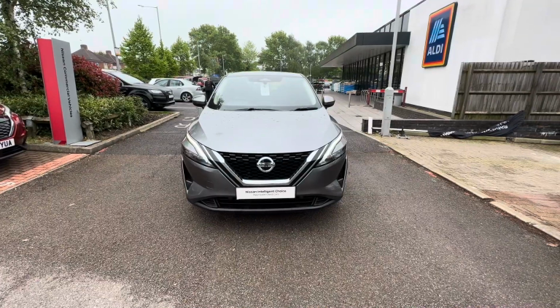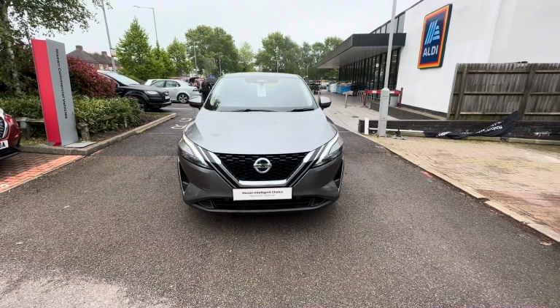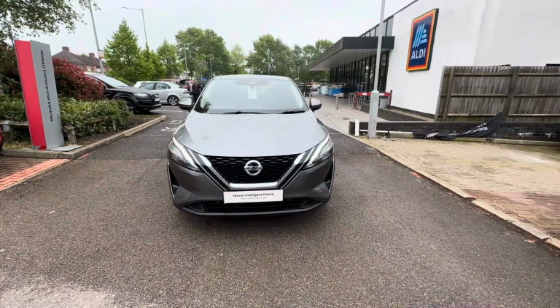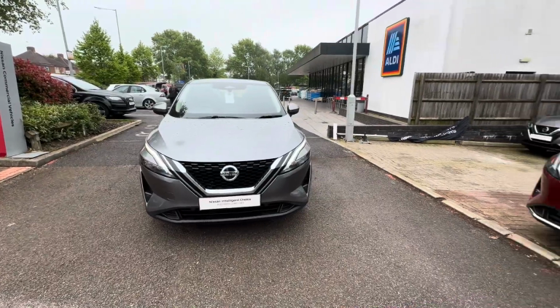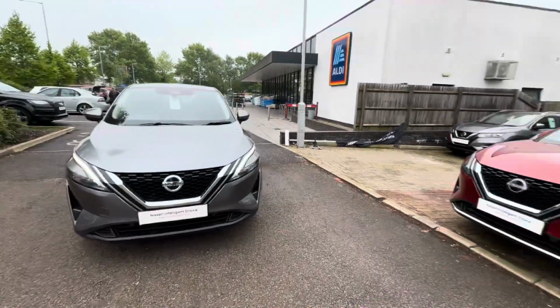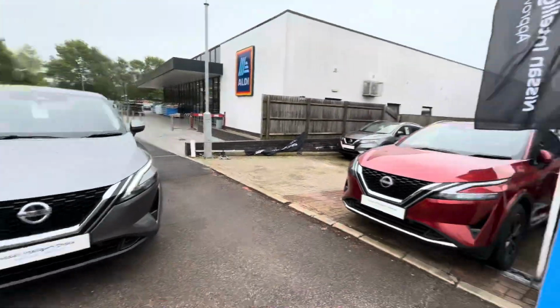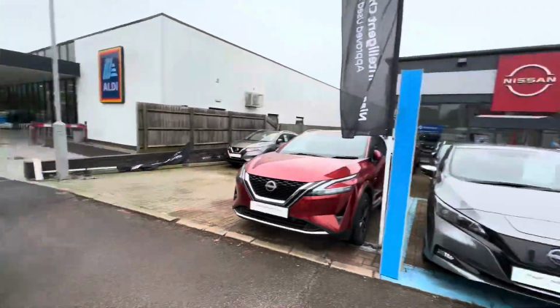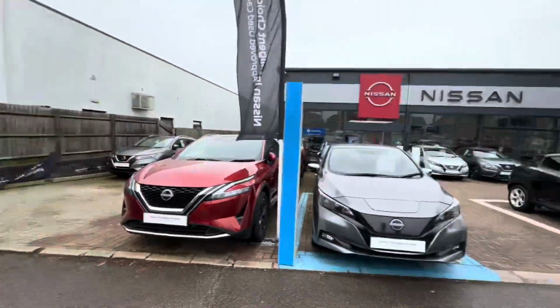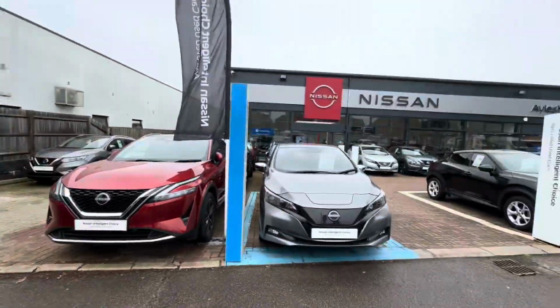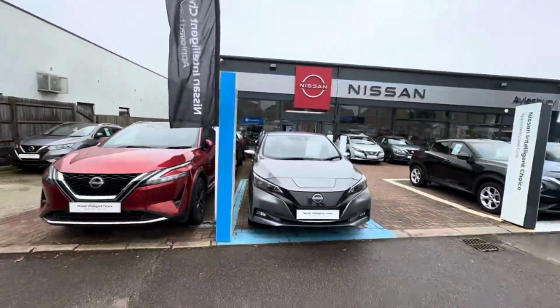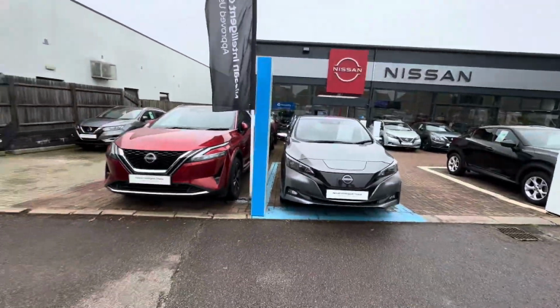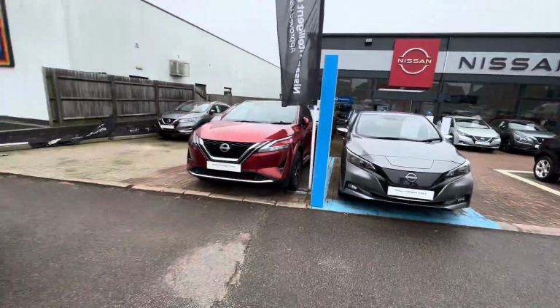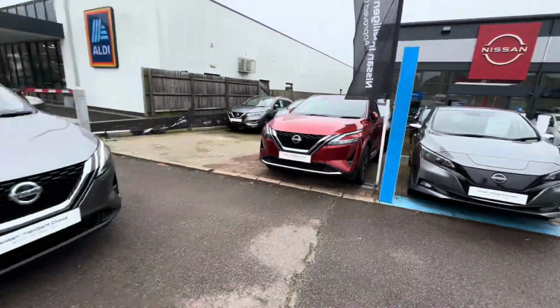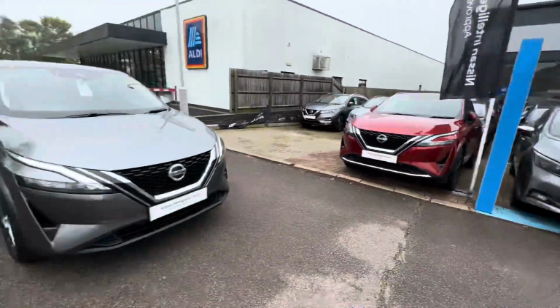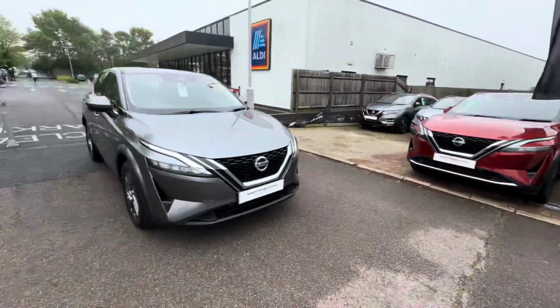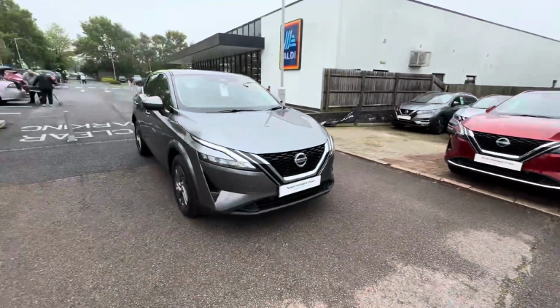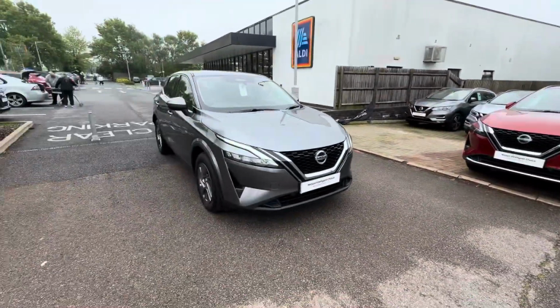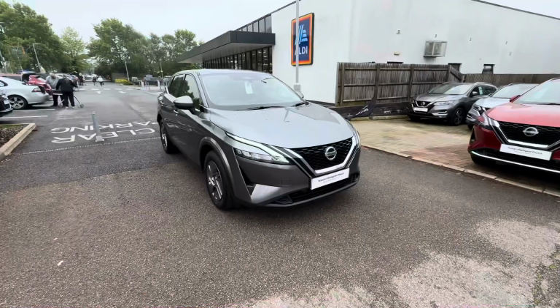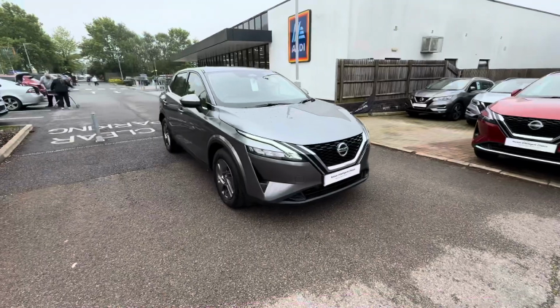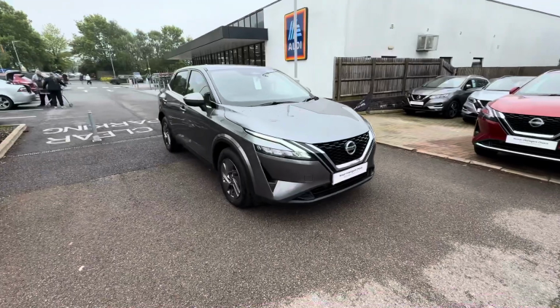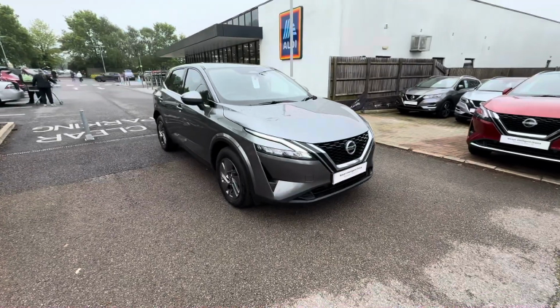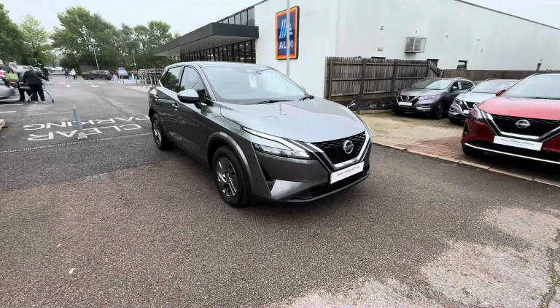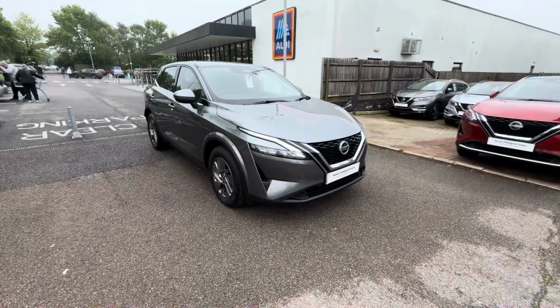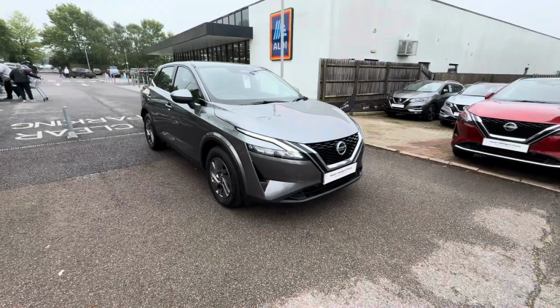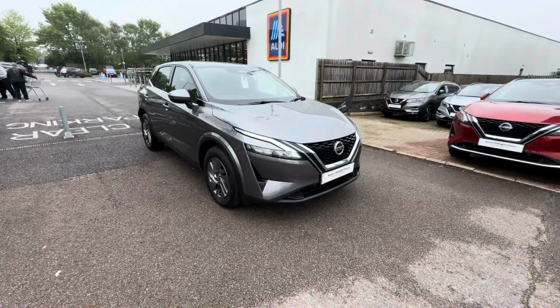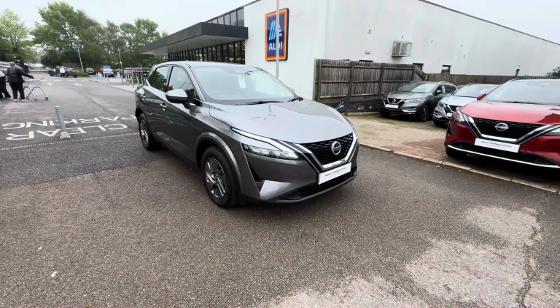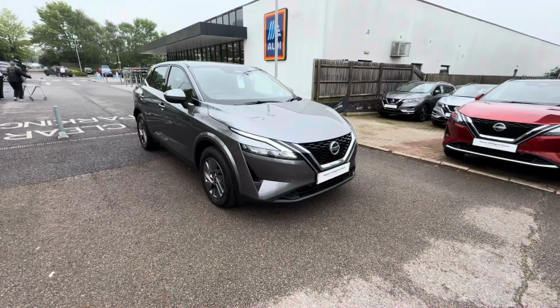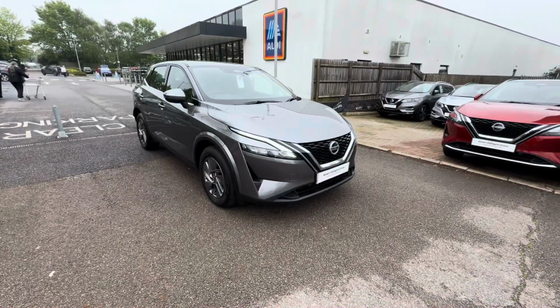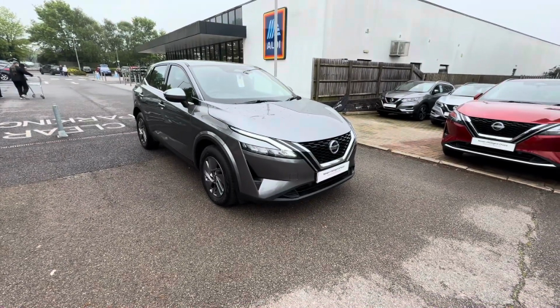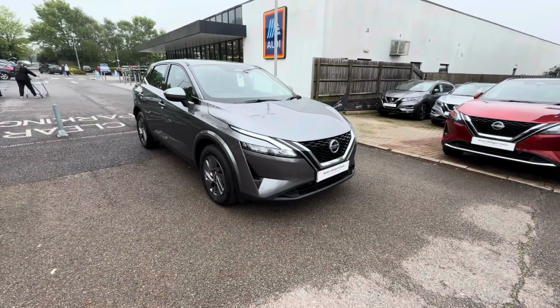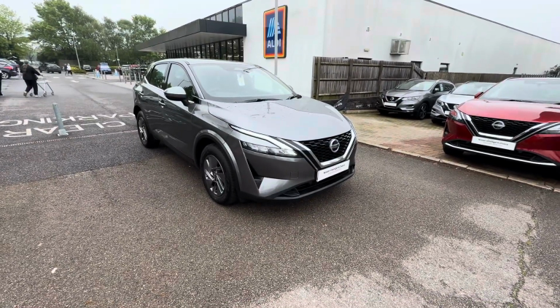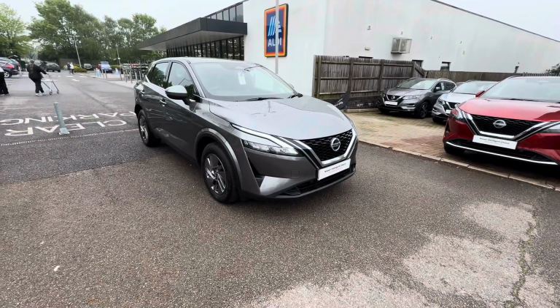Hi there, Saul from Aylesbury Nissan here. Today I want to show you a Nissan Qashqai Ascenta Premium in this lovely gun metallic grey.